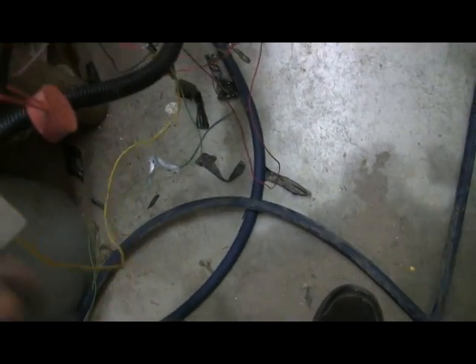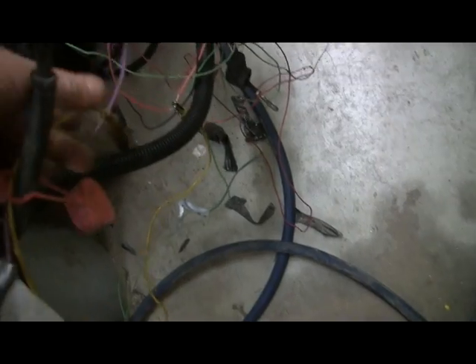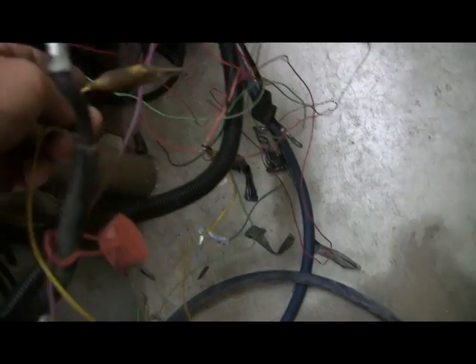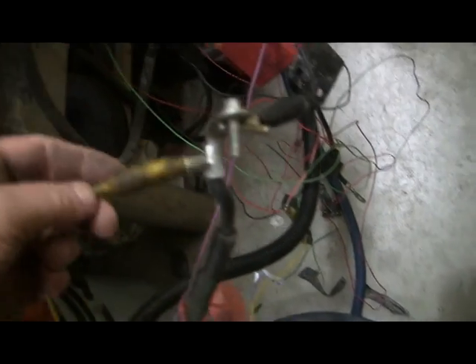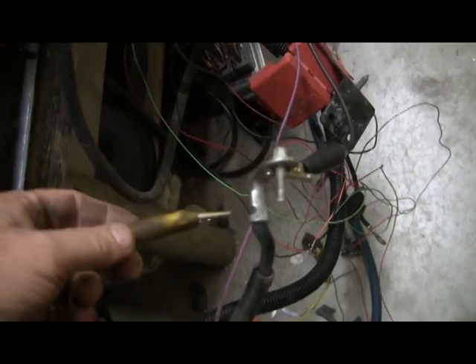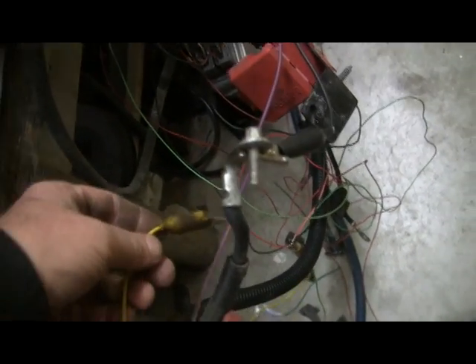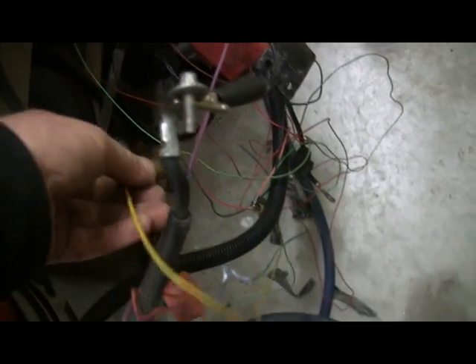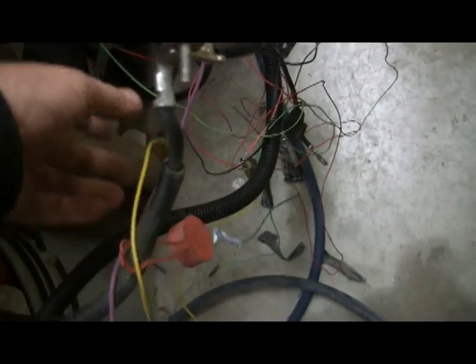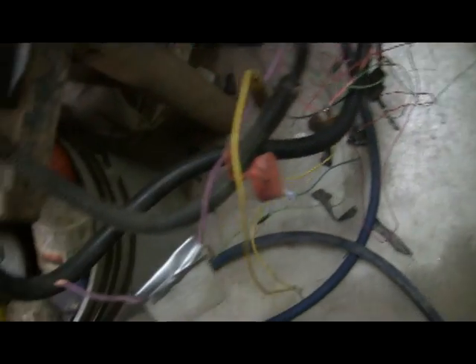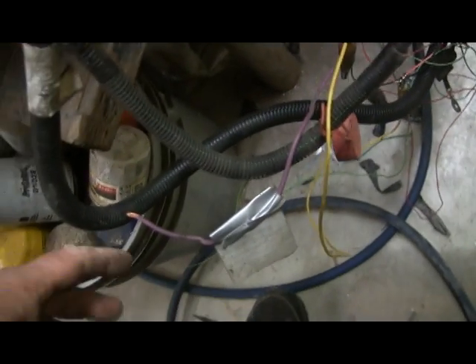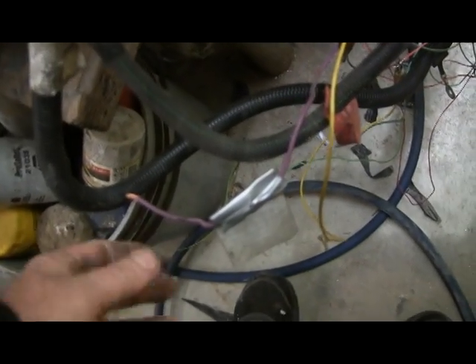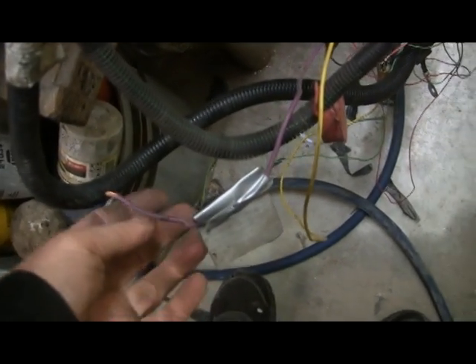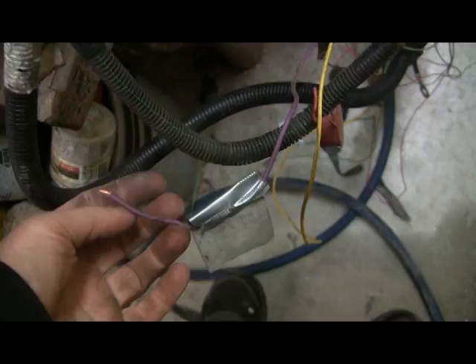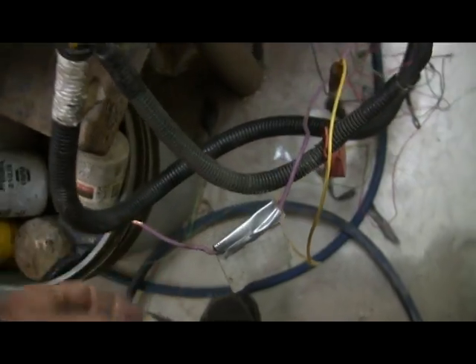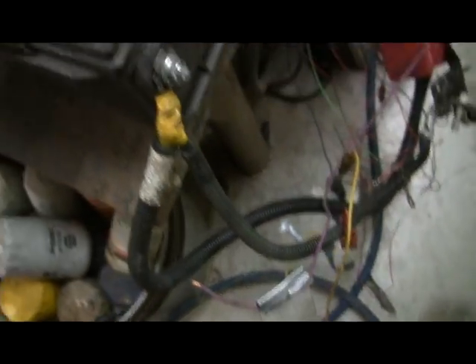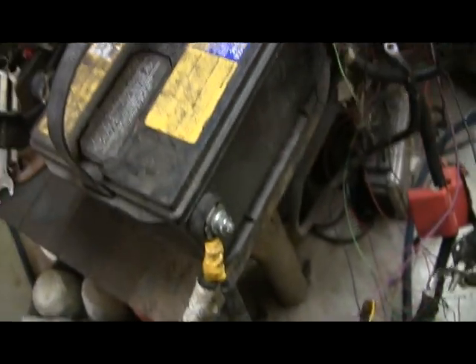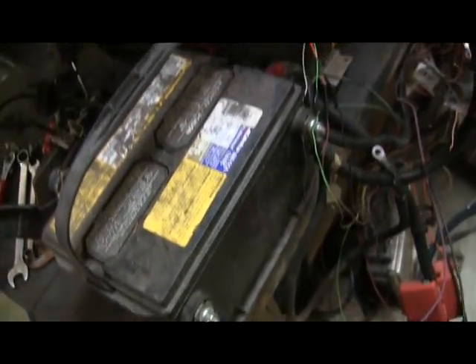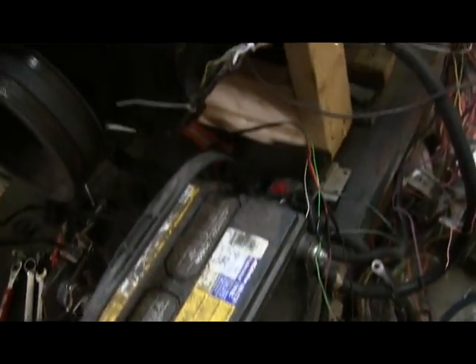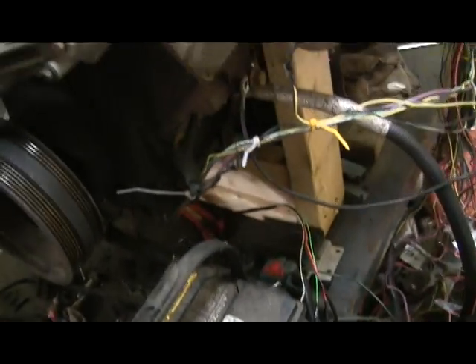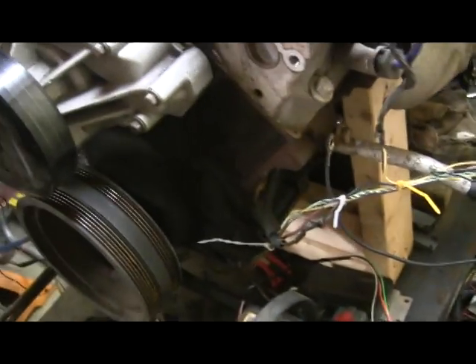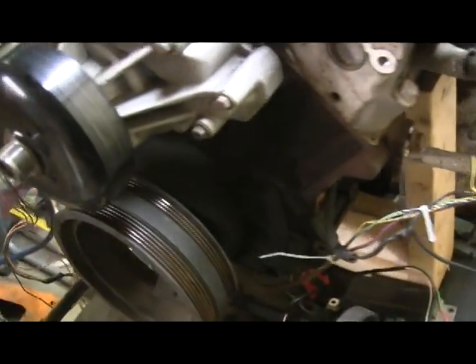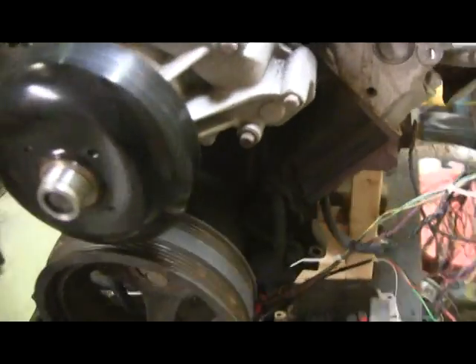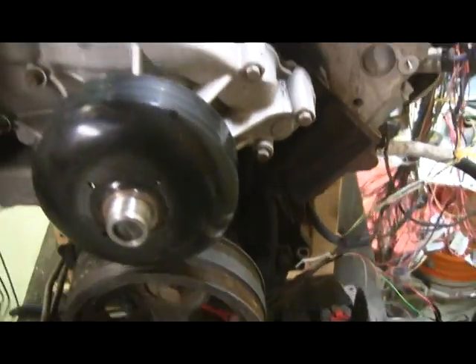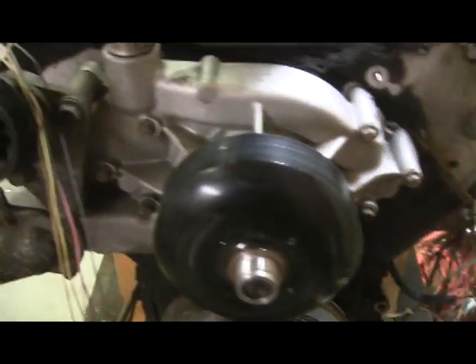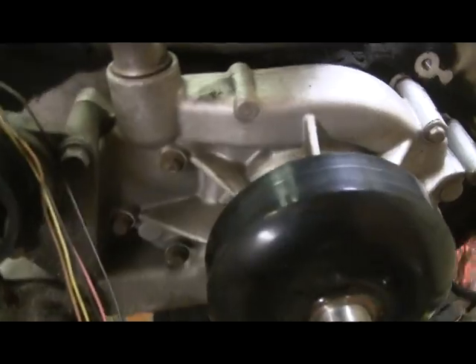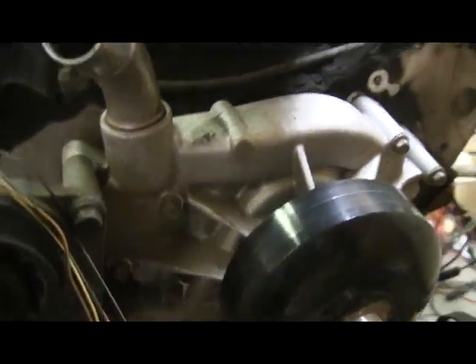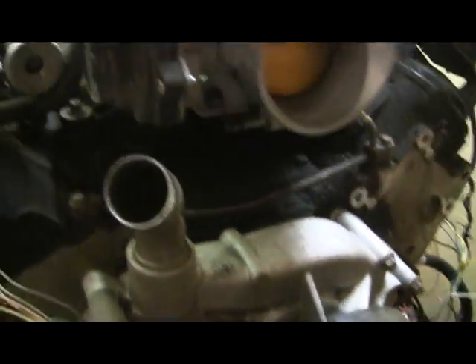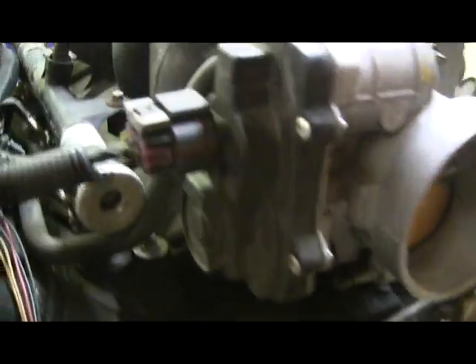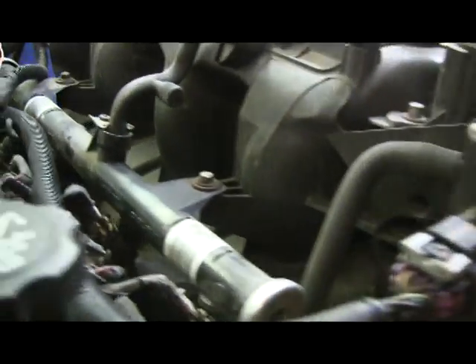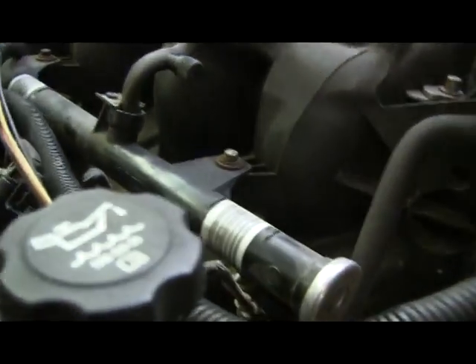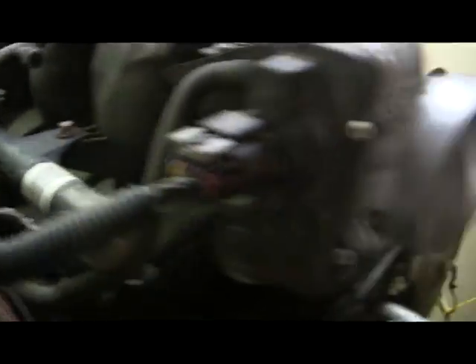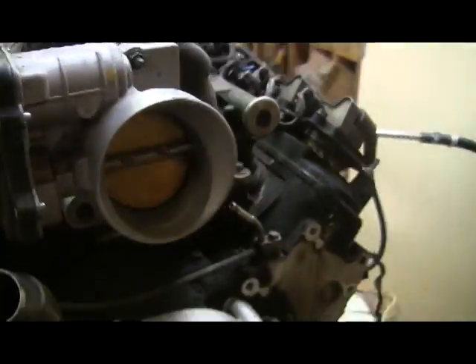This yellow one here is my ignition switch, this purple one is the starter, and my fuel system — because I want to run it for more than just a couple of seconds — my fuel system is connected.